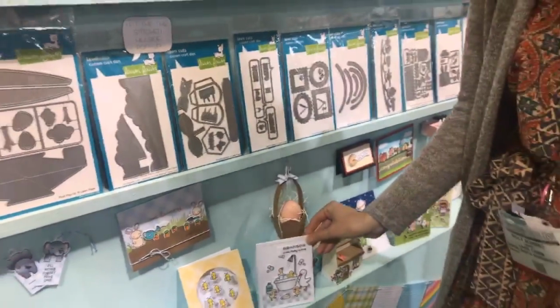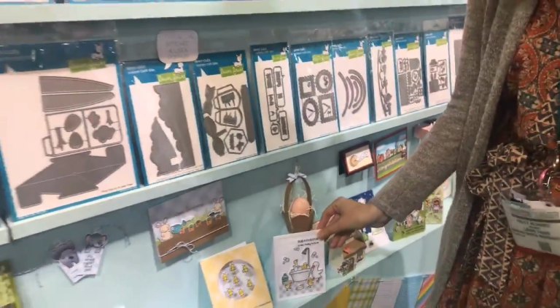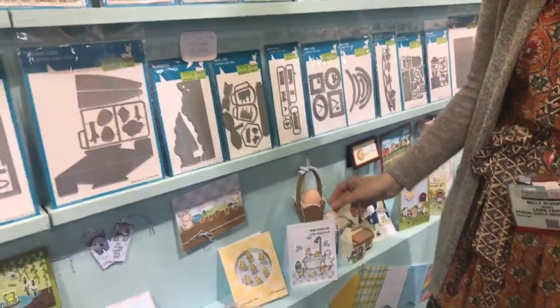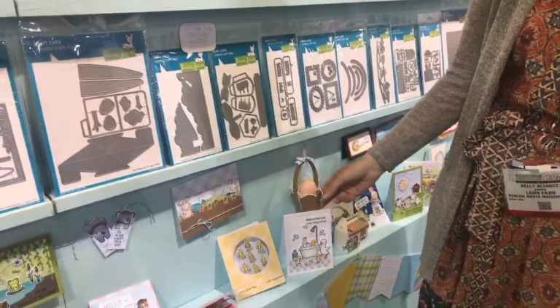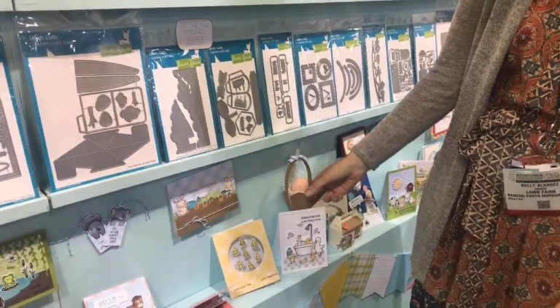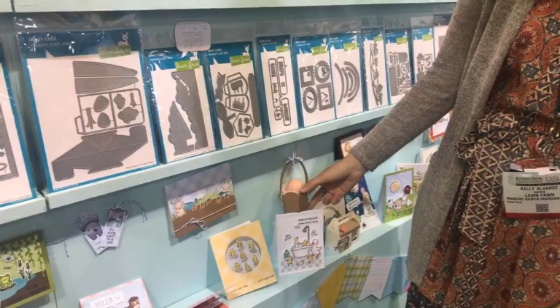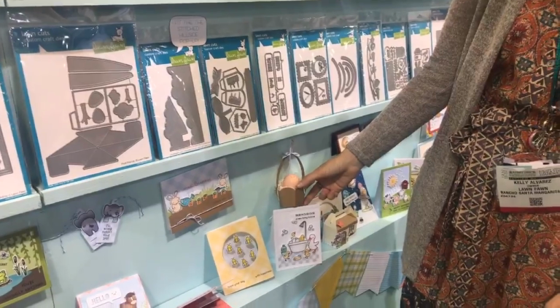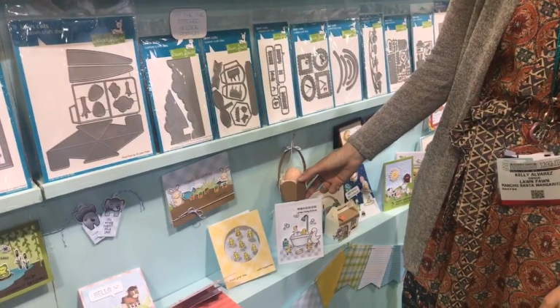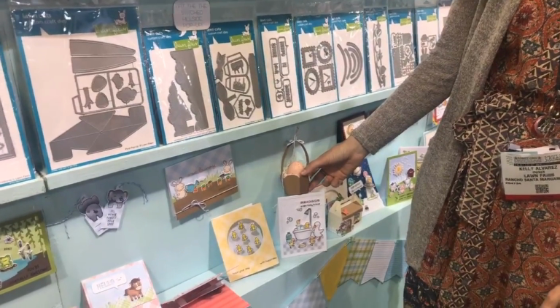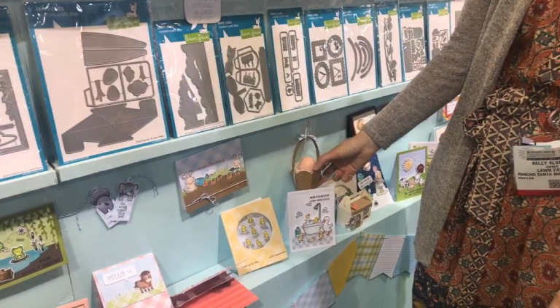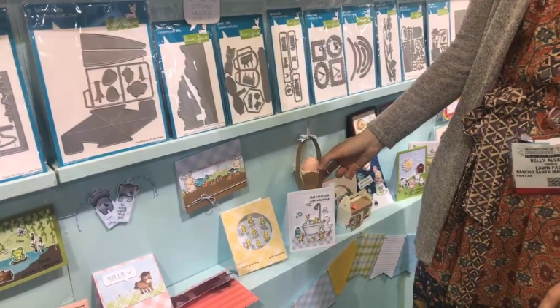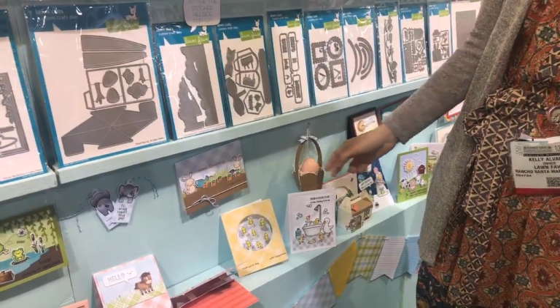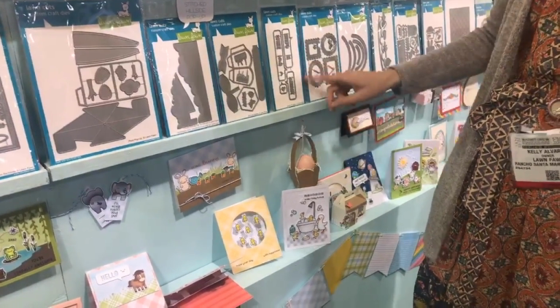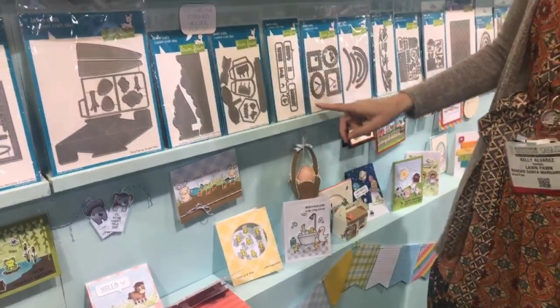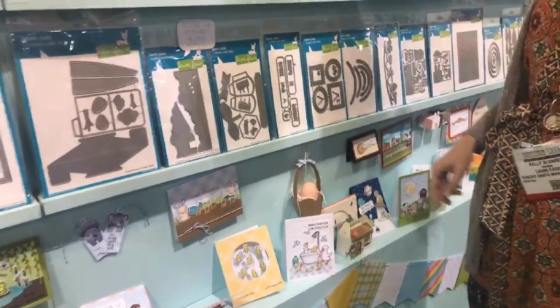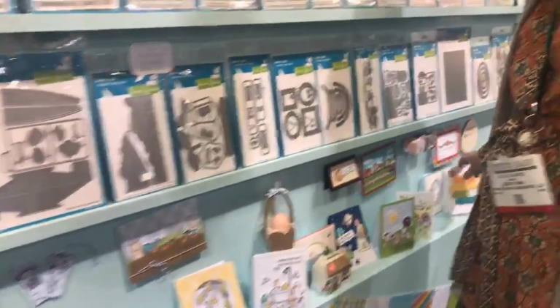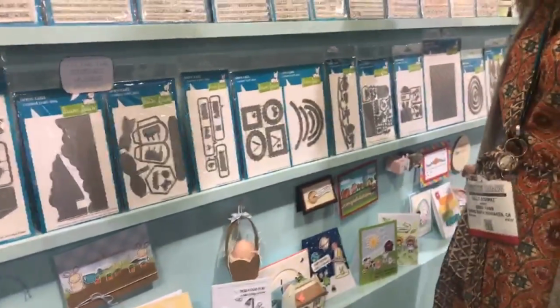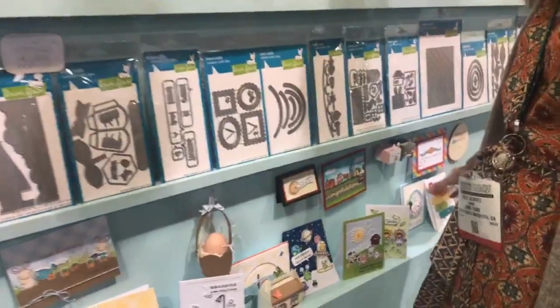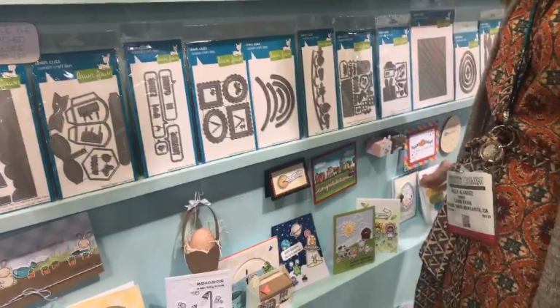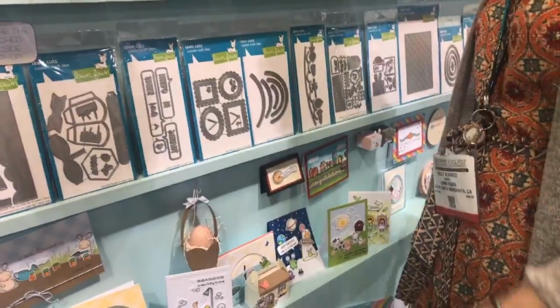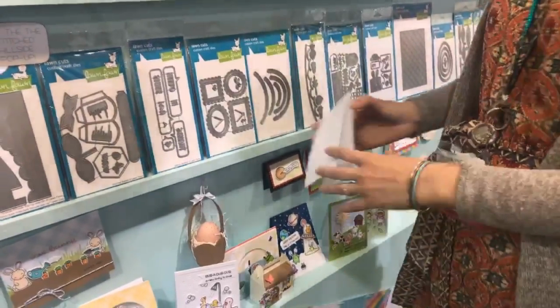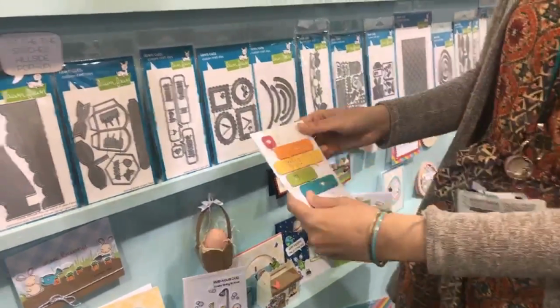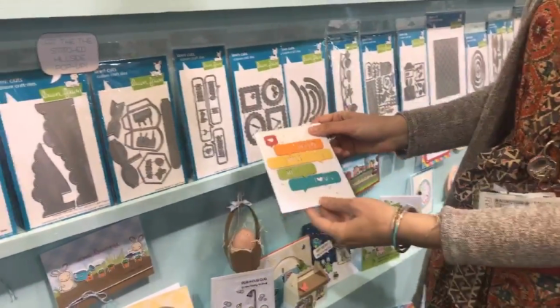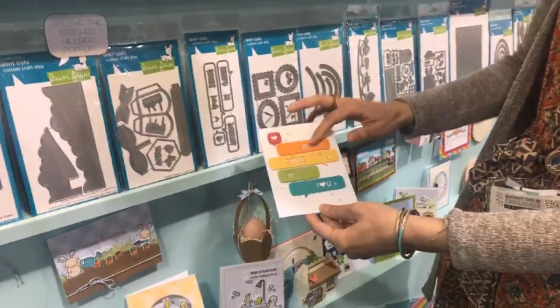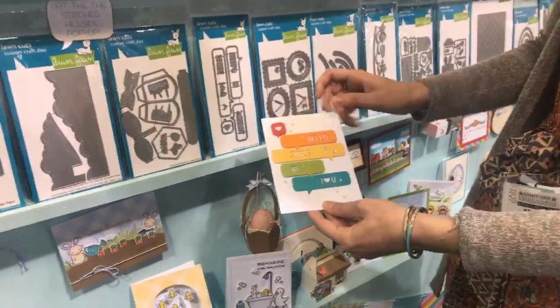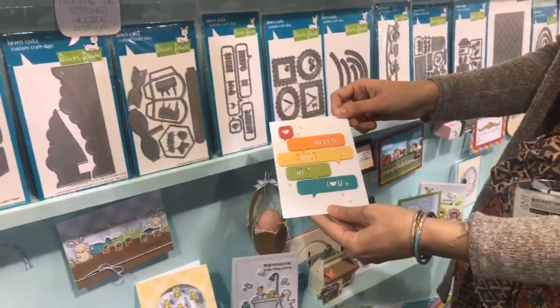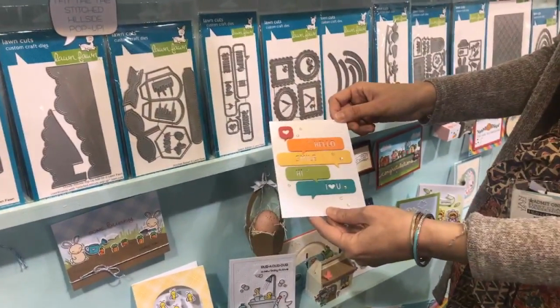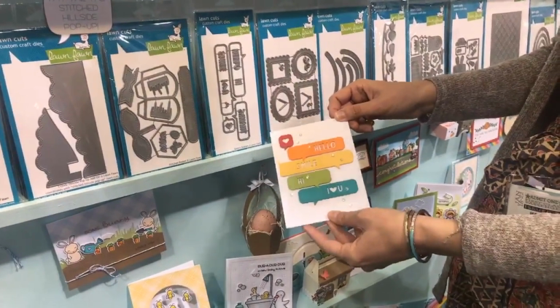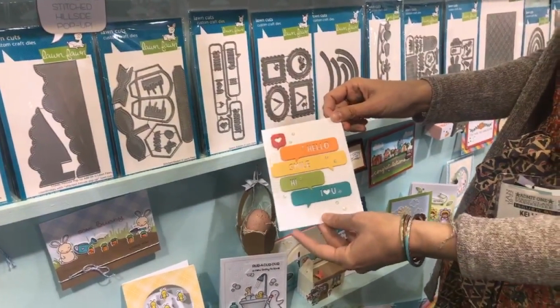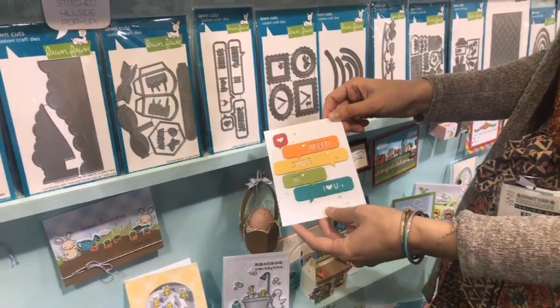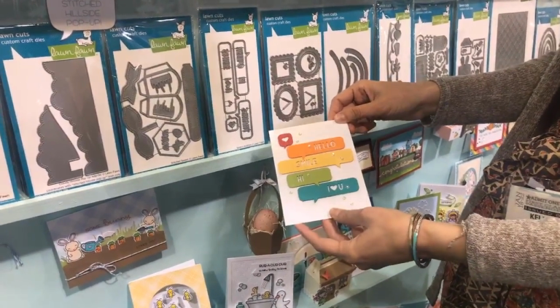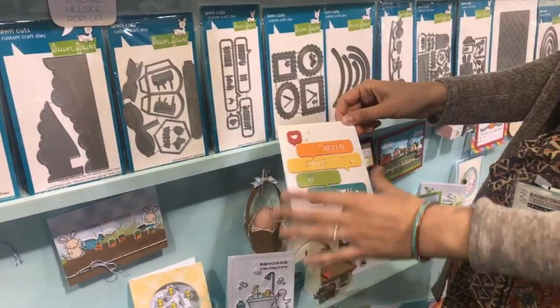Then we've got our new Stitch Basket die, so you can make these adorable little baskets that I just love. We've got Word Bubble dies, and what's great about these is you can use them with any of our sentiments, or you can die-cut words out of them for a nice simple die-cut card.